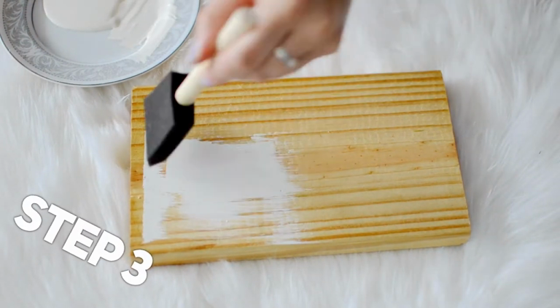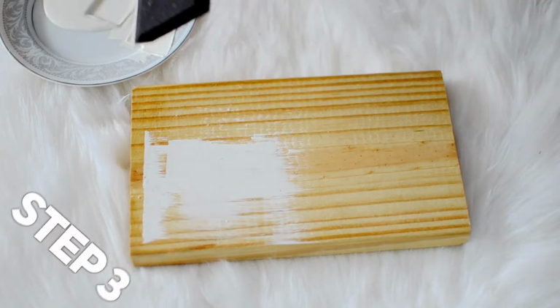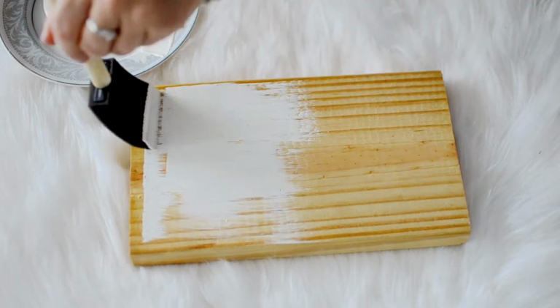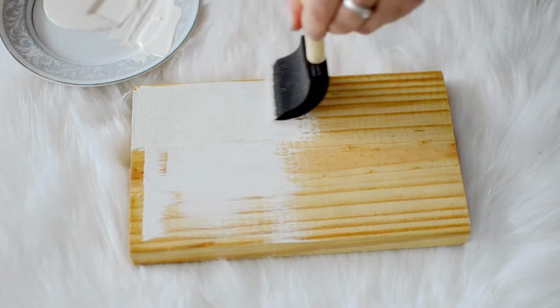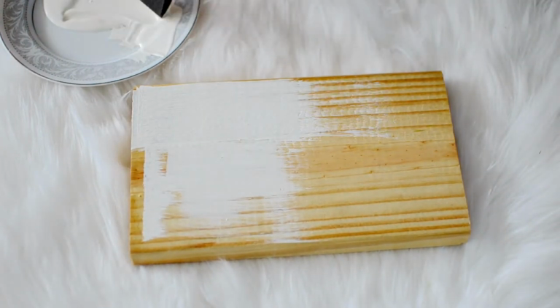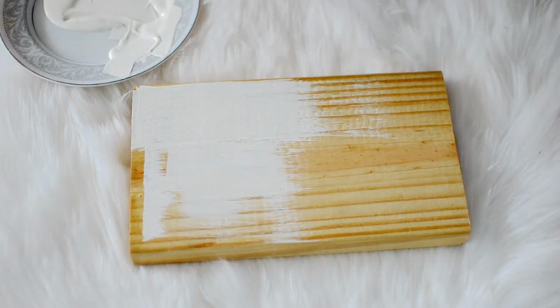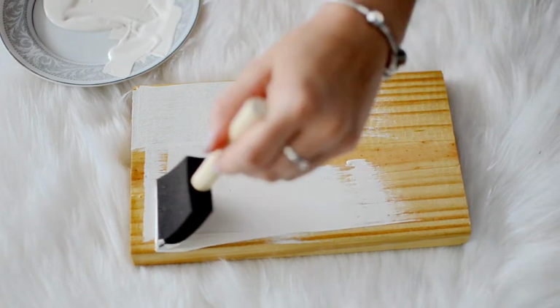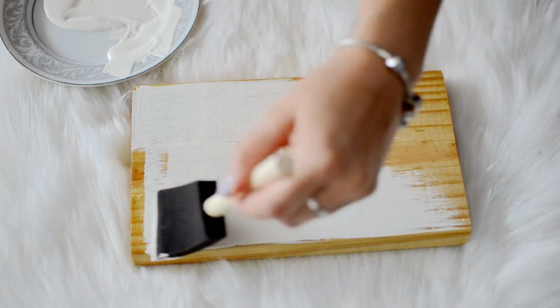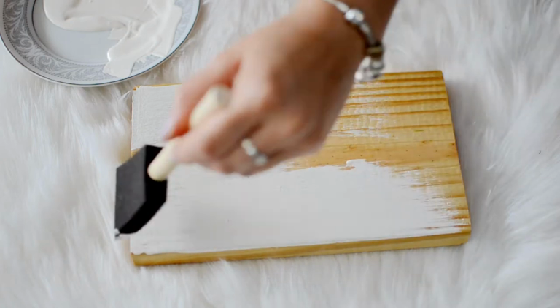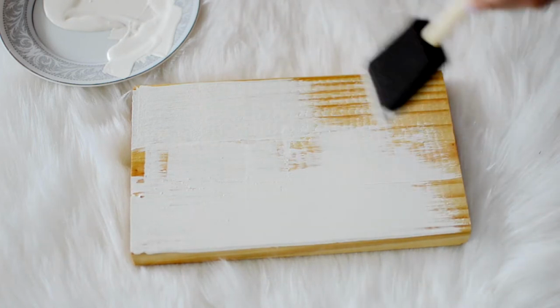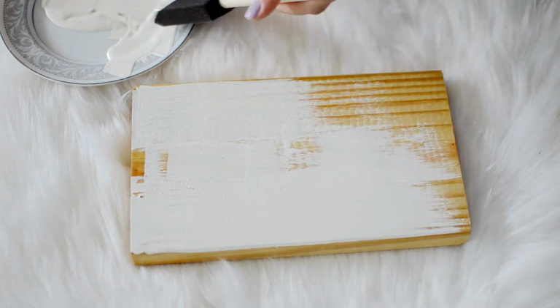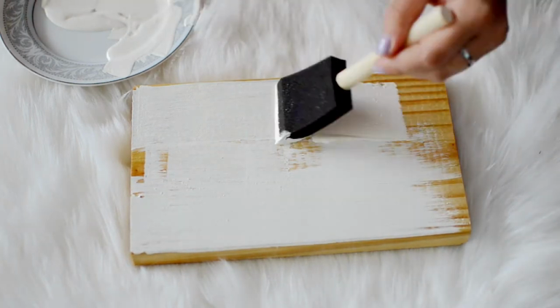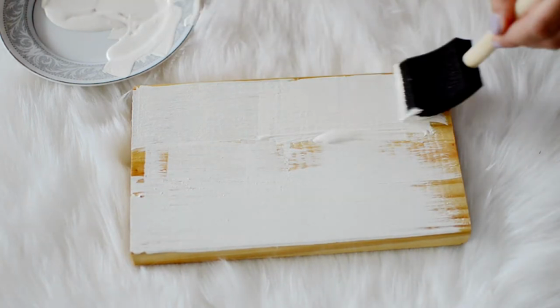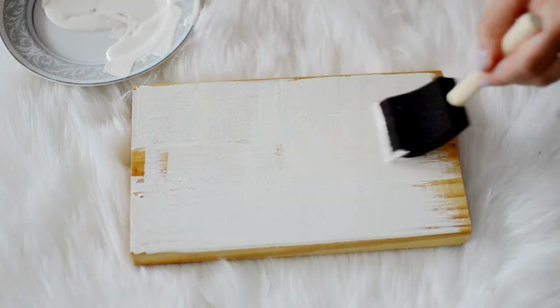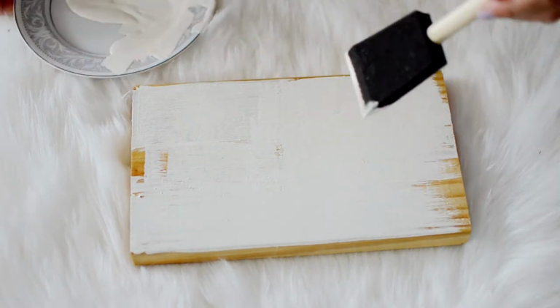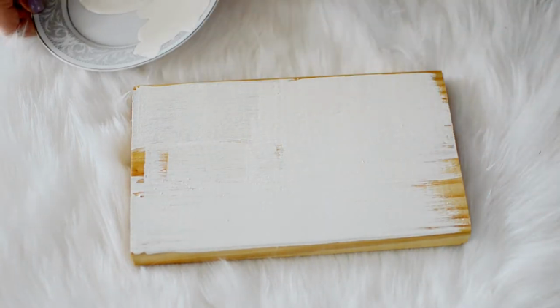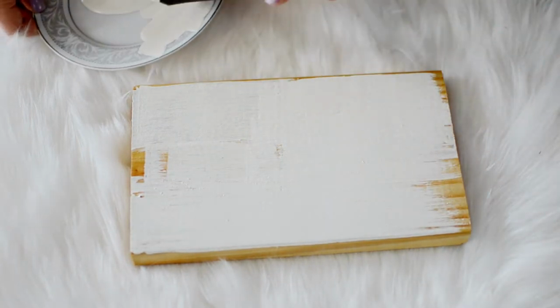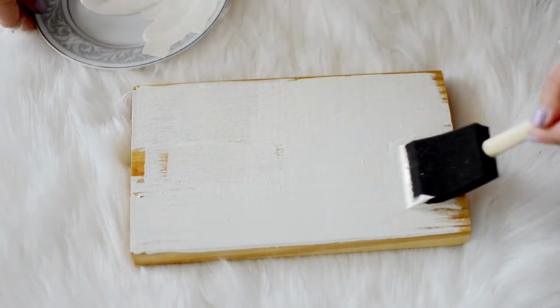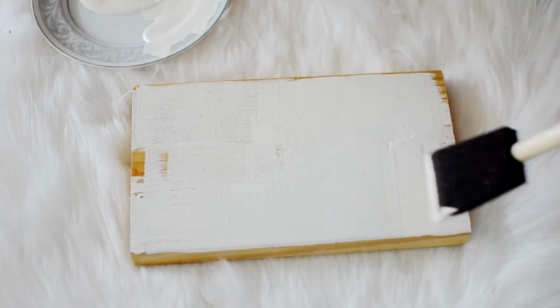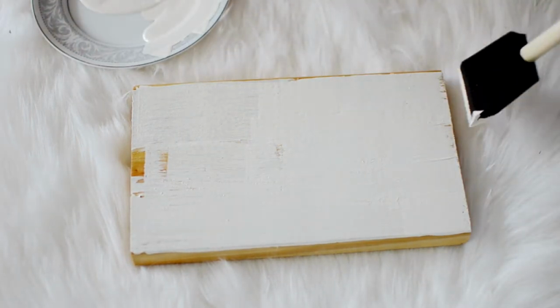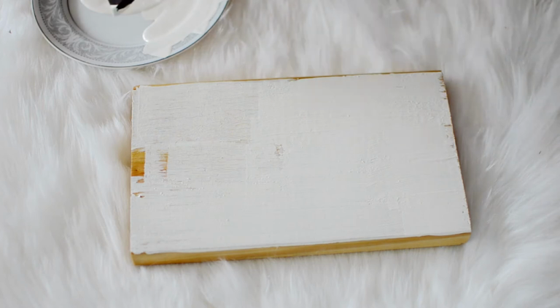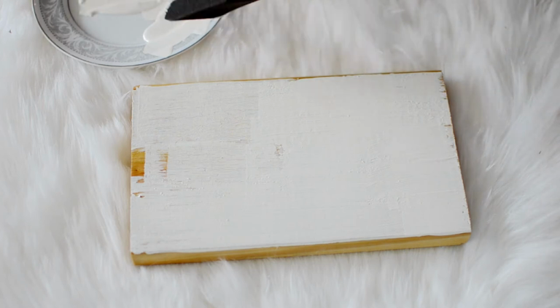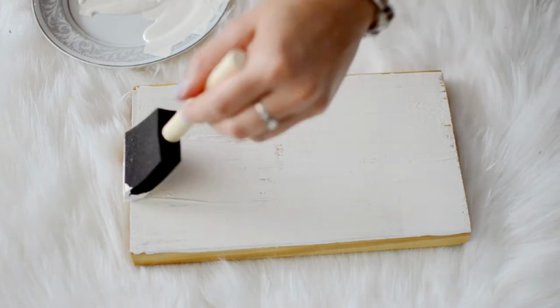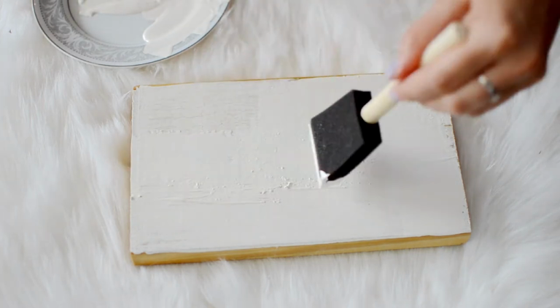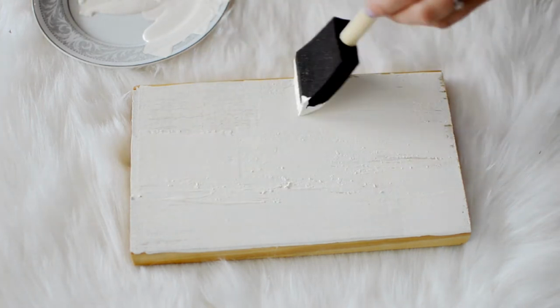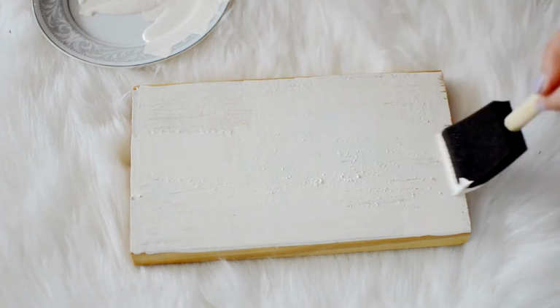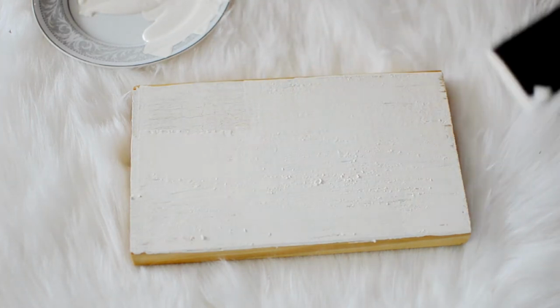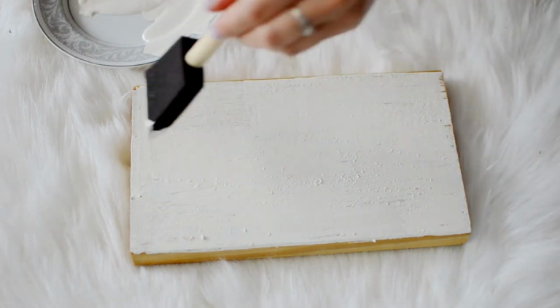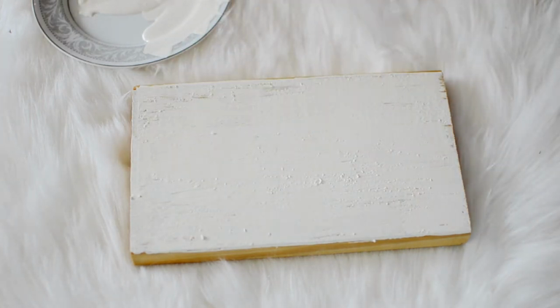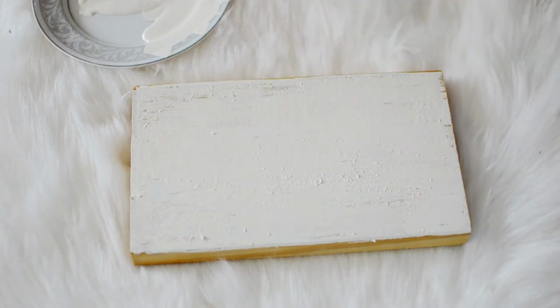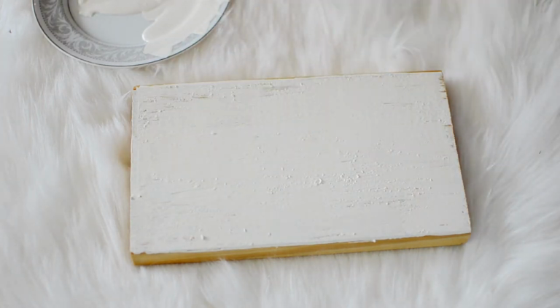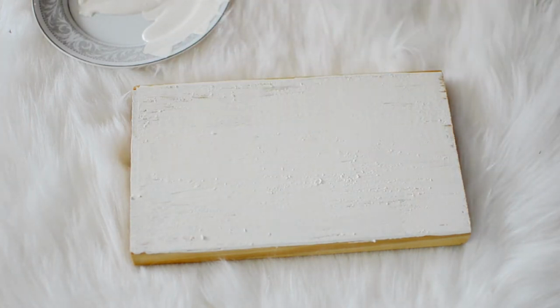Now once that layer is completely dry, it's time for the magic. You're going to paint over your piece of wood in any color that you like. Just try not to go over the parts you already painted, because you're going to notice that crackle effect very quick.